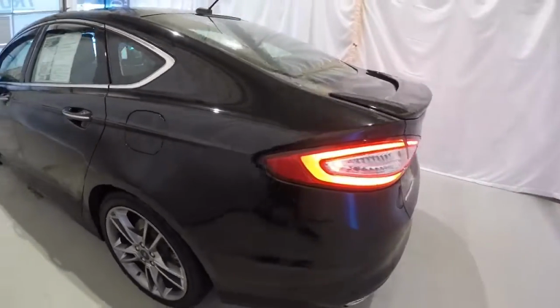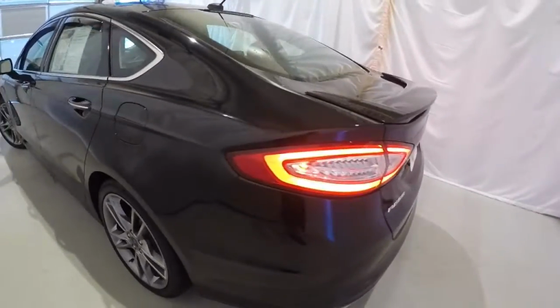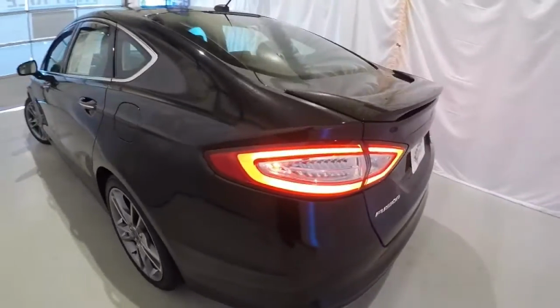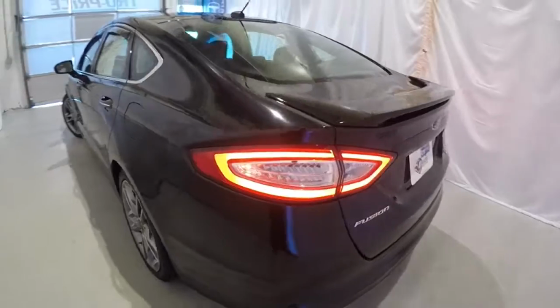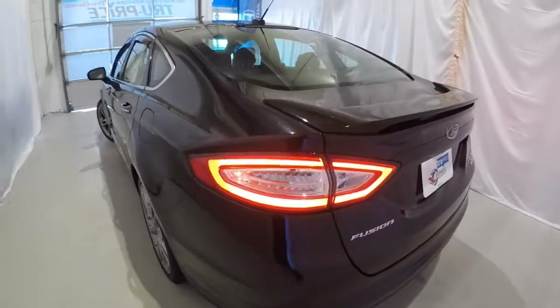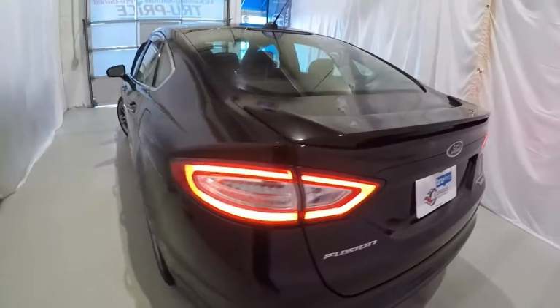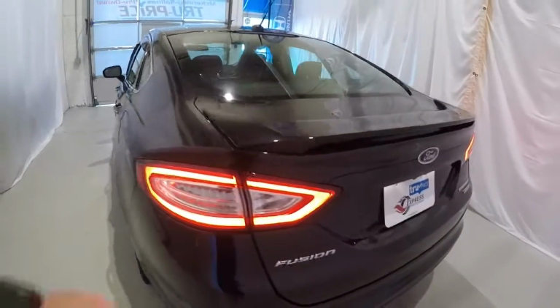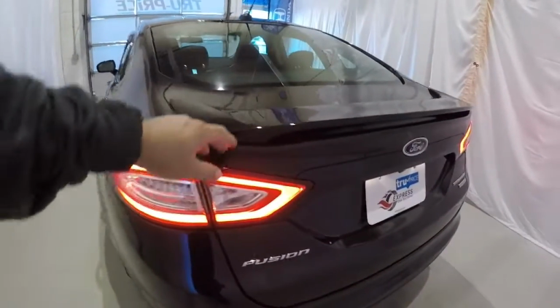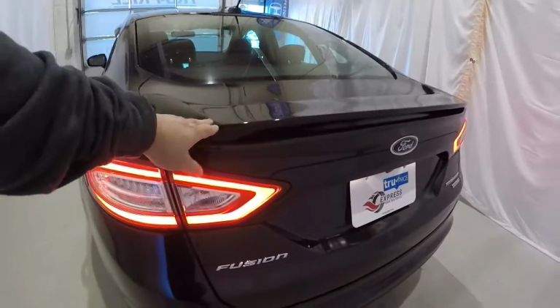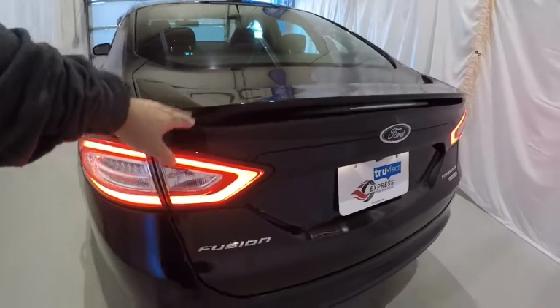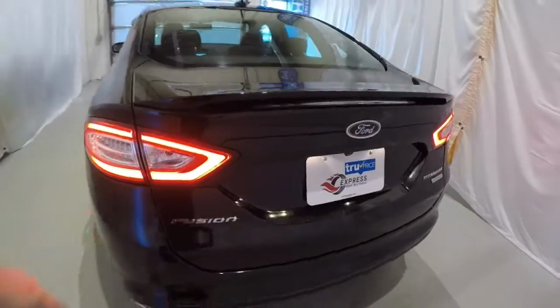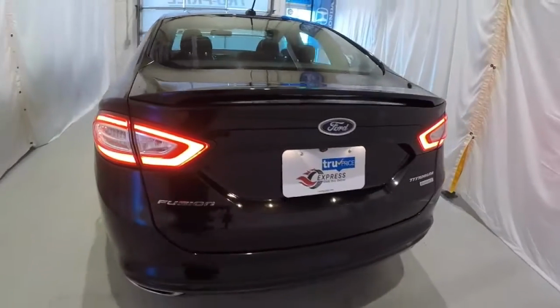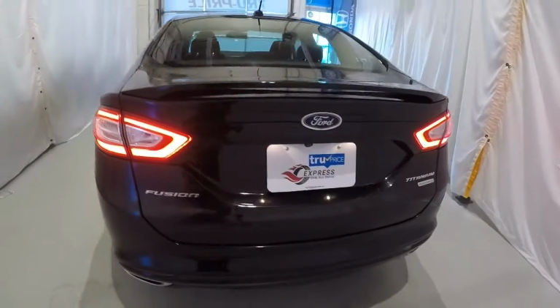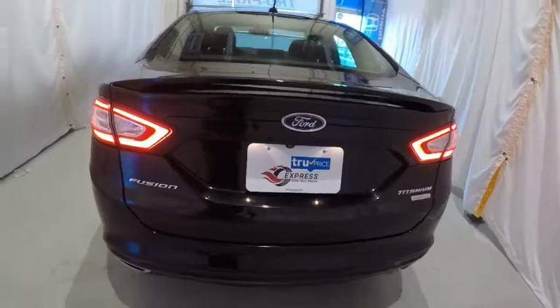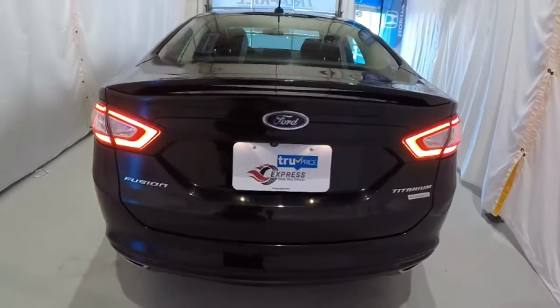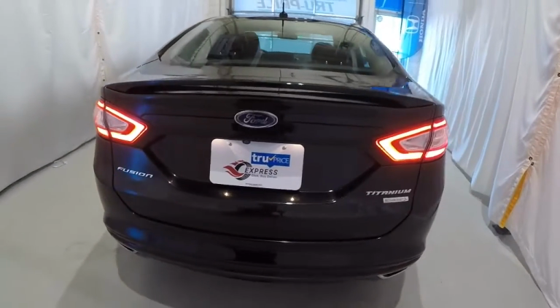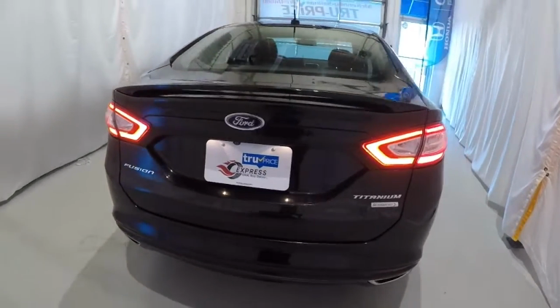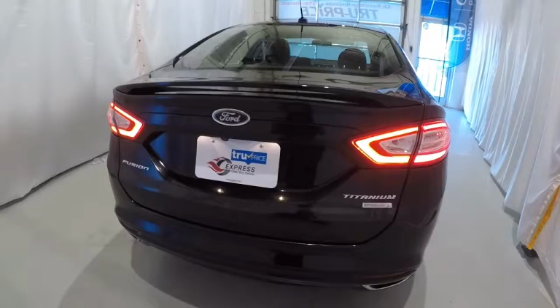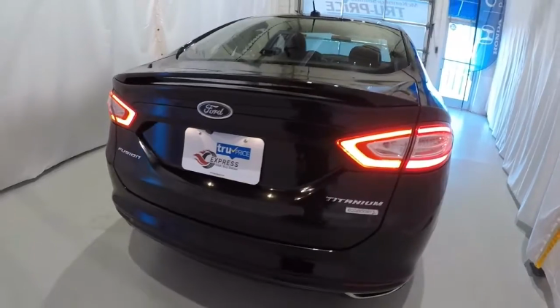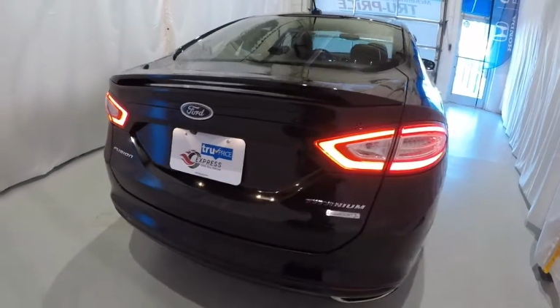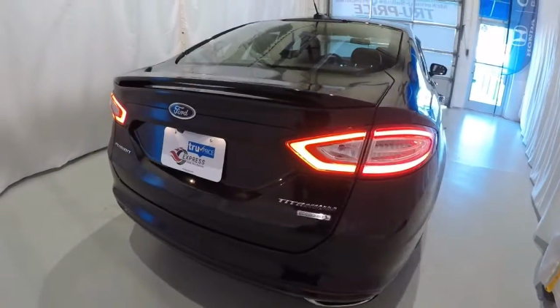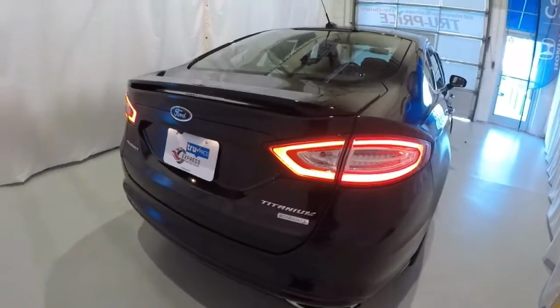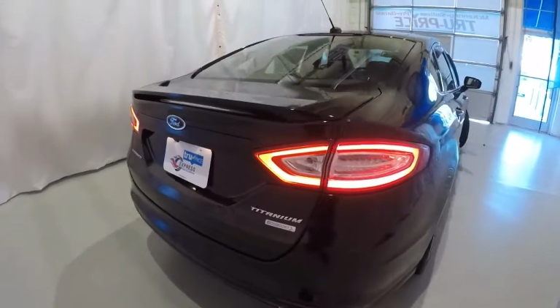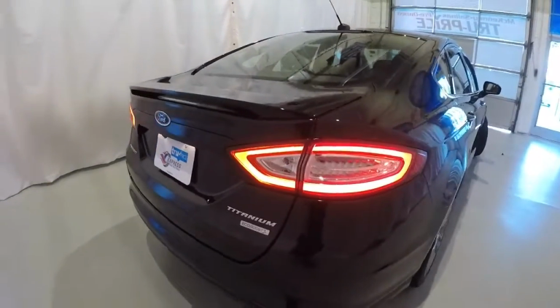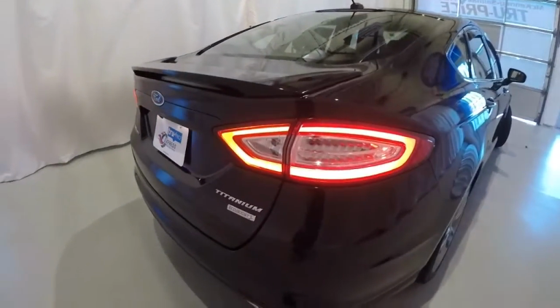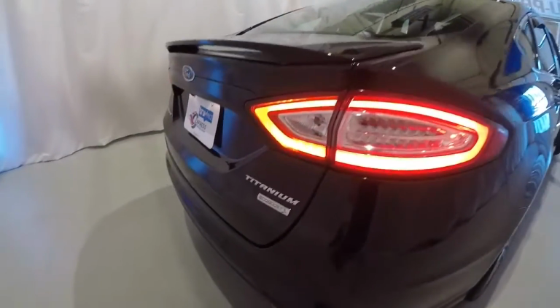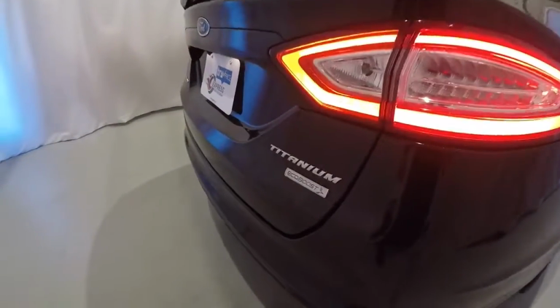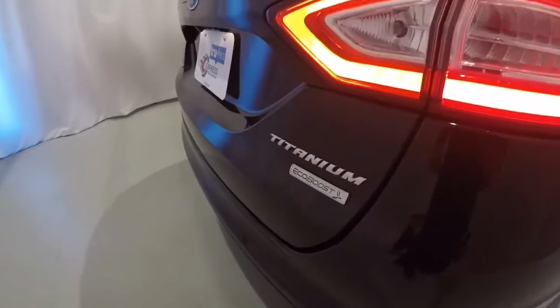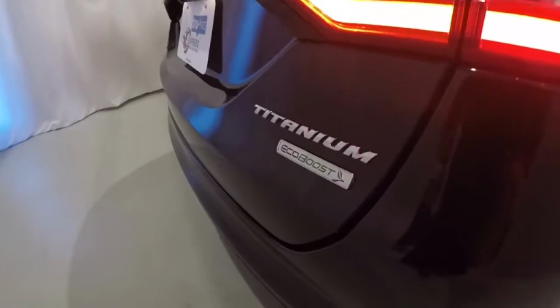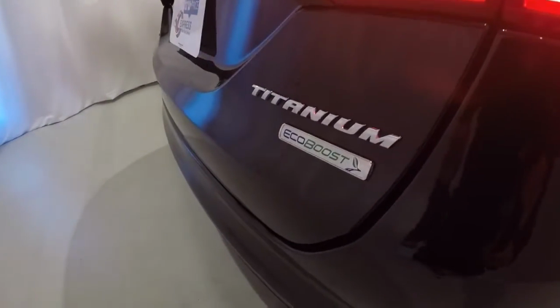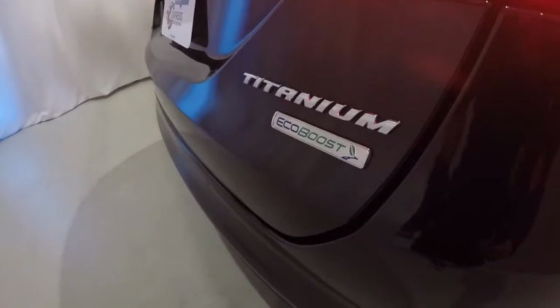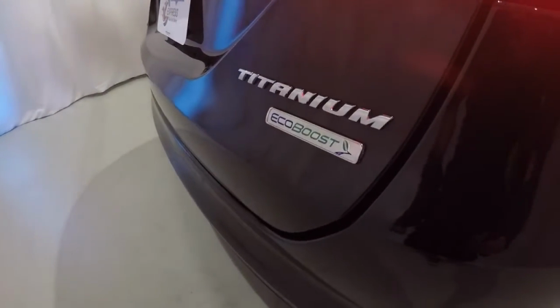Driver's side of the vehicle is in good shape. Got the deck lid spoiler here, rear backup camera, rear park assist. It is the Titanium and it does have the EcoBoost.